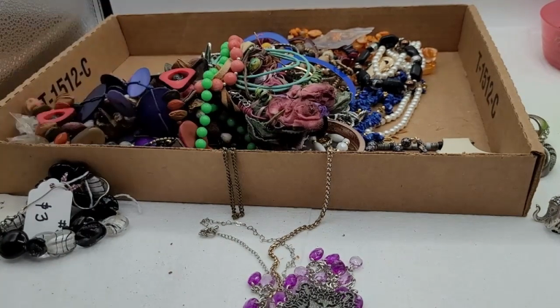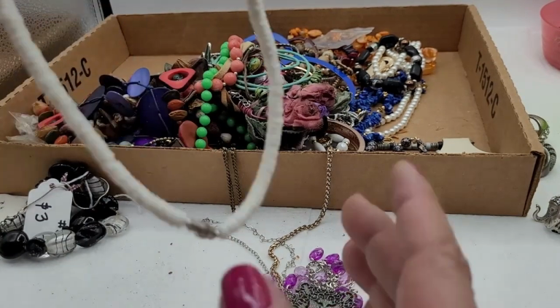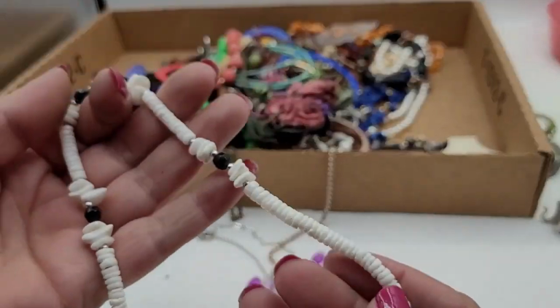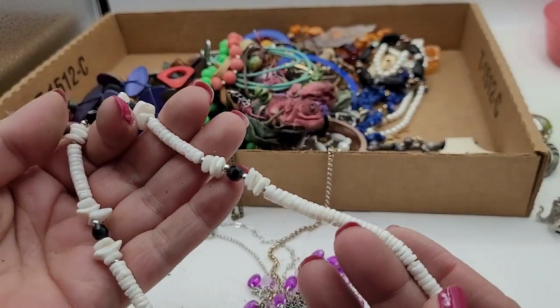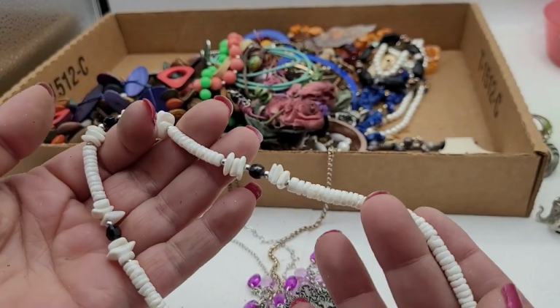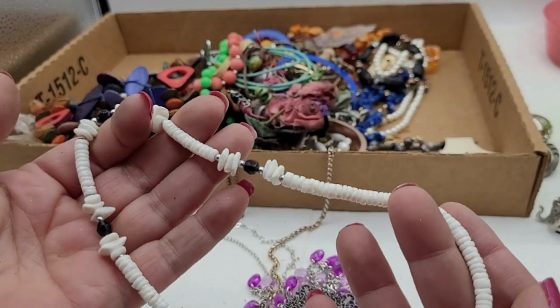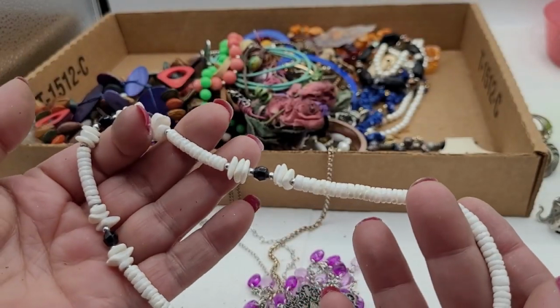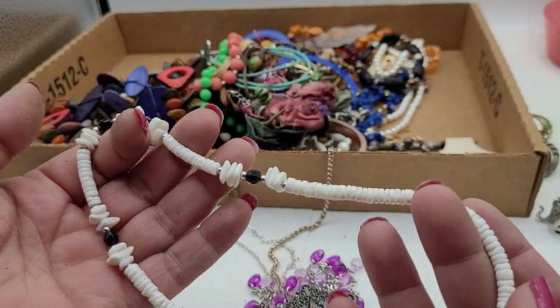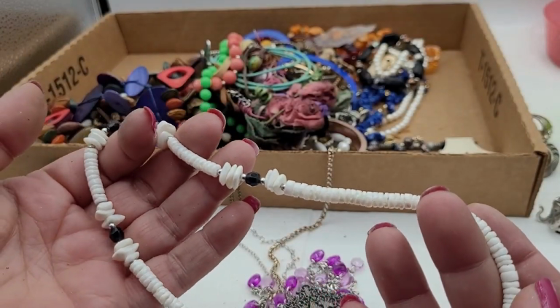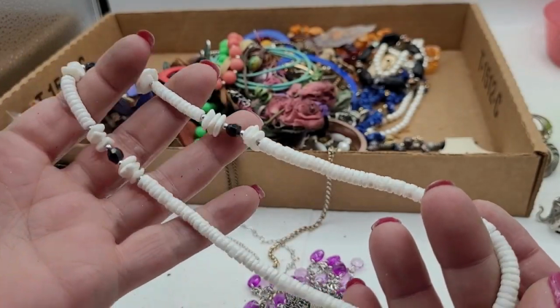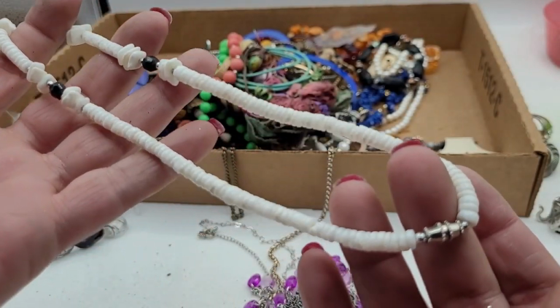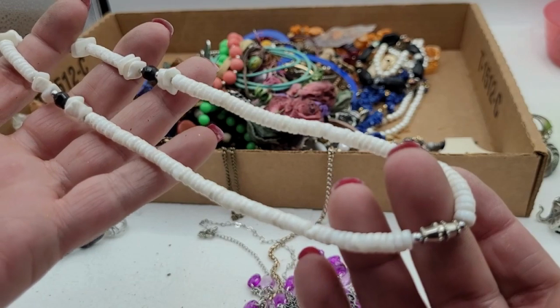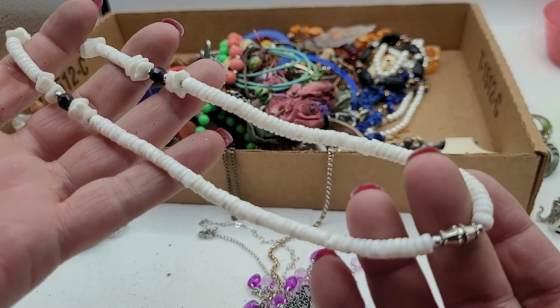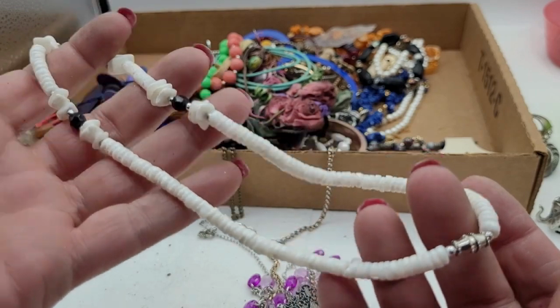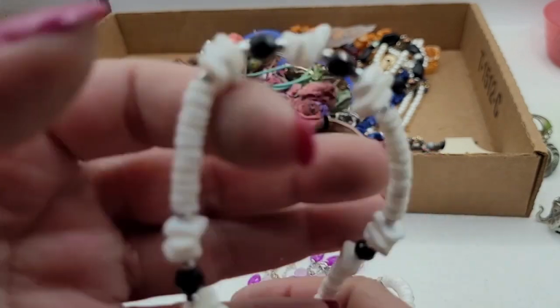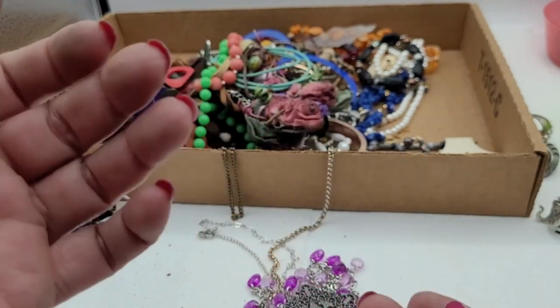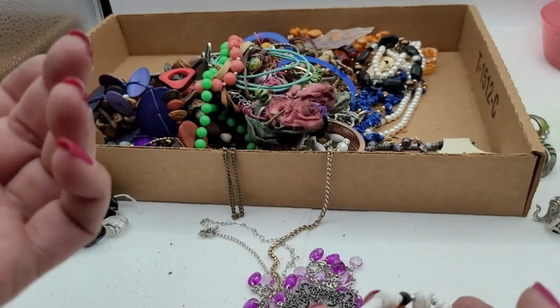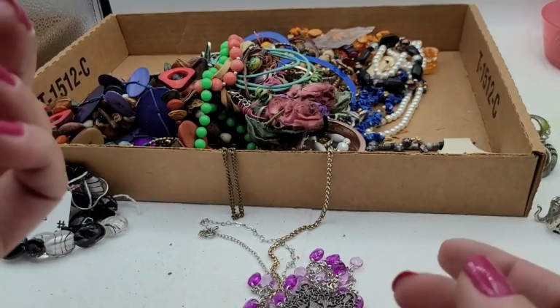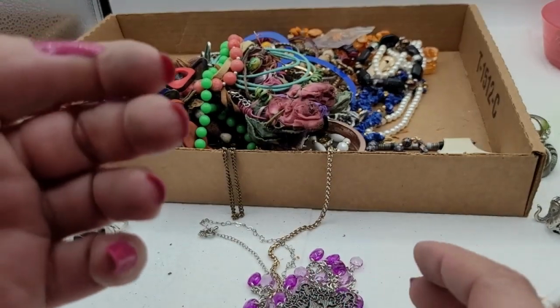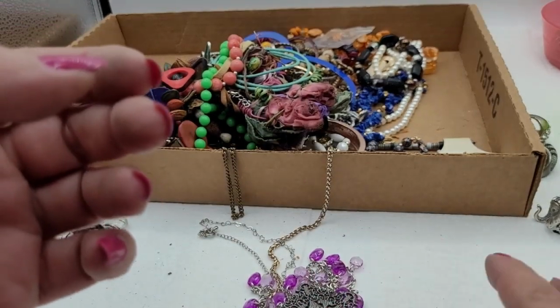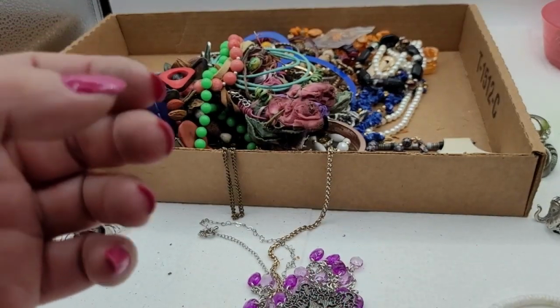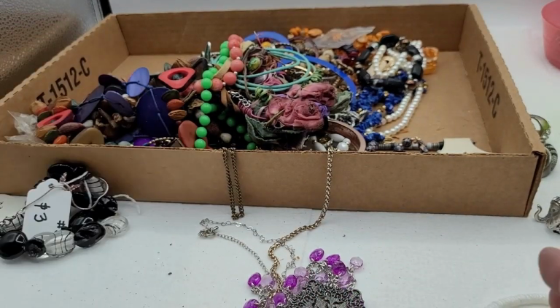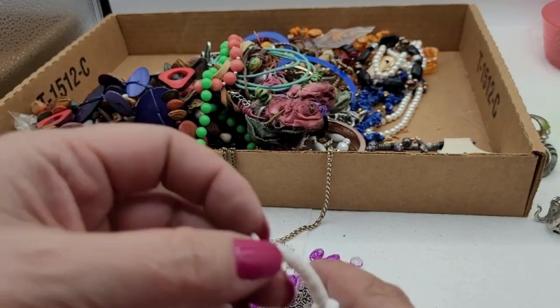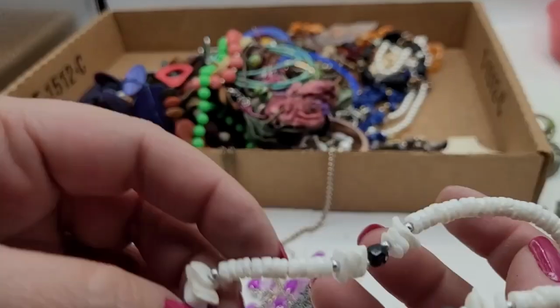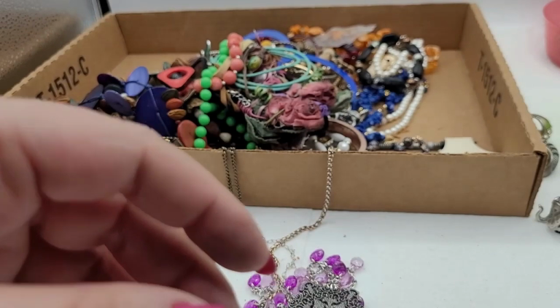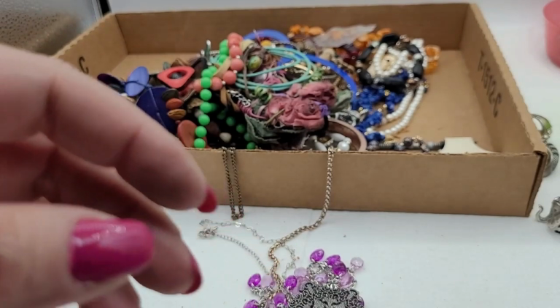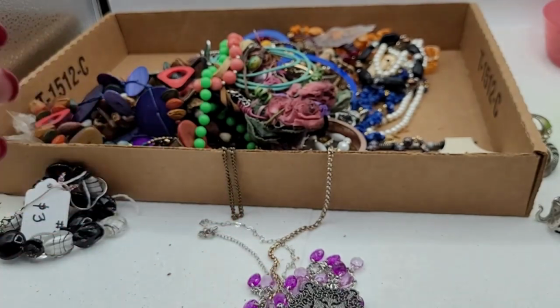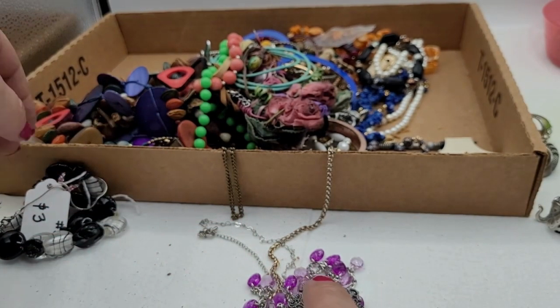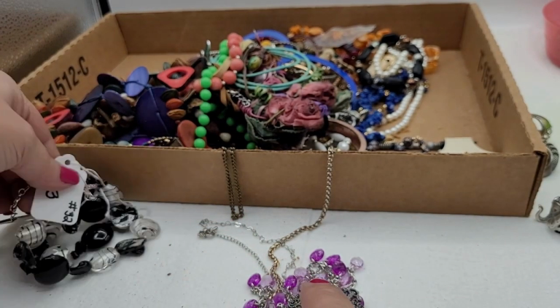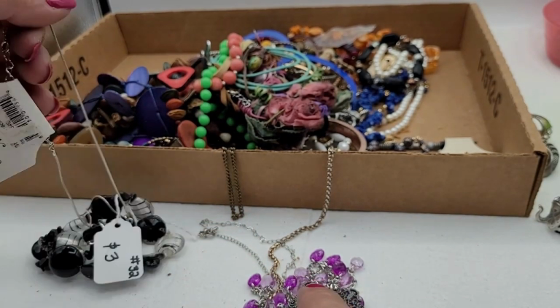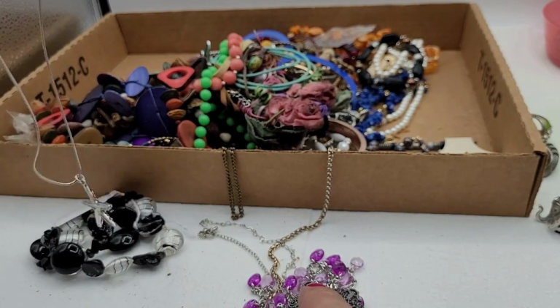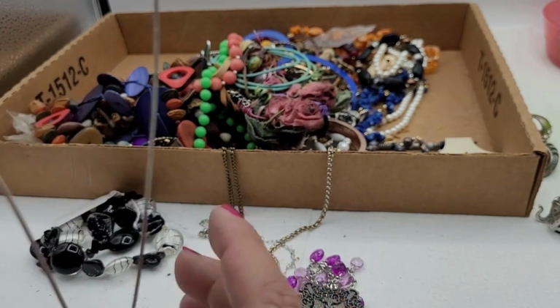I'll probably see if I want to keep those two beads. This is one of those shell pieces — I hear some of these can be expensive but I haven't done much research on those. Maybe I need to.